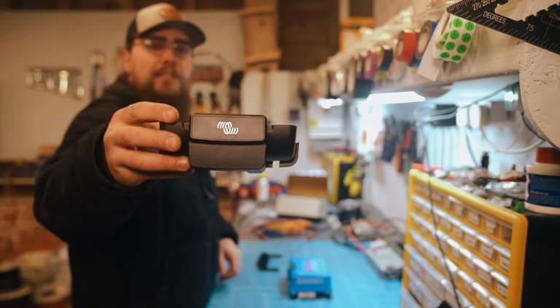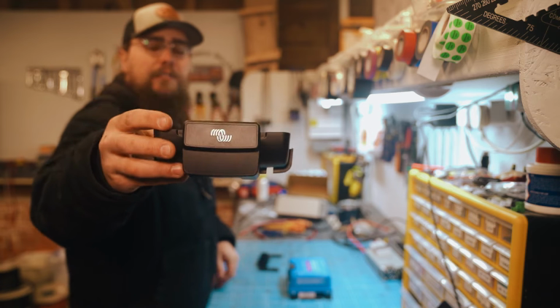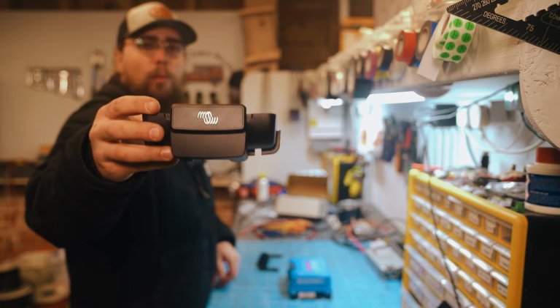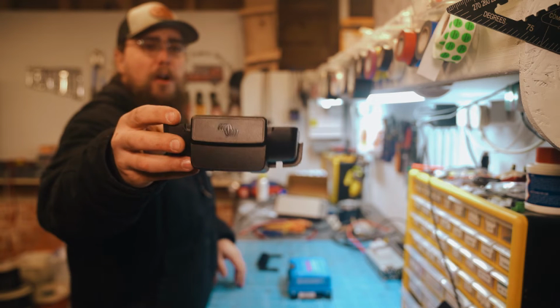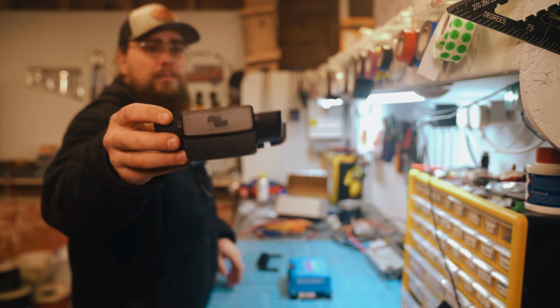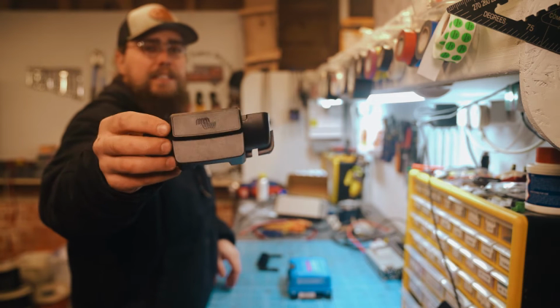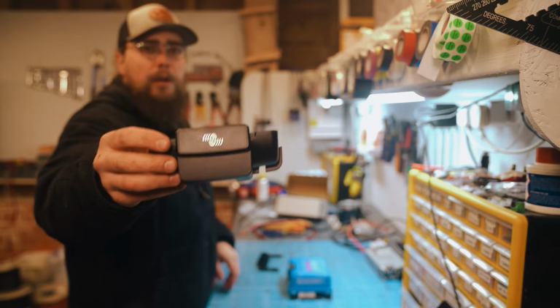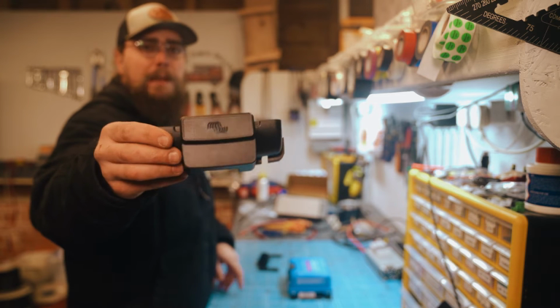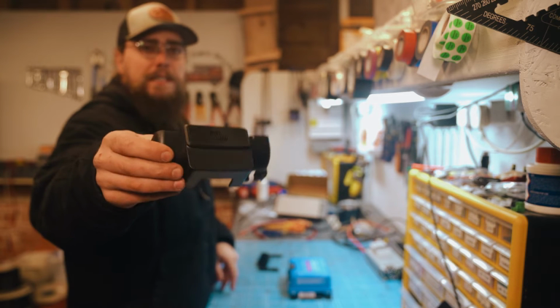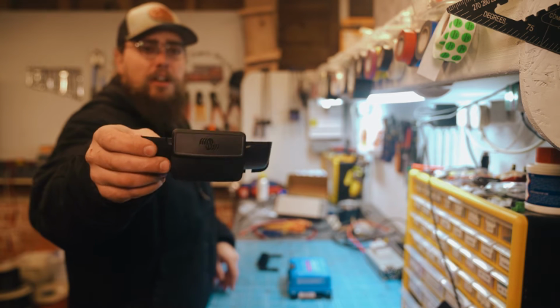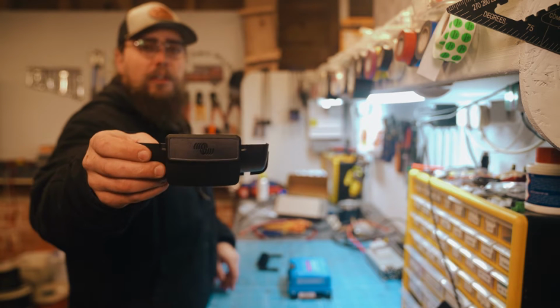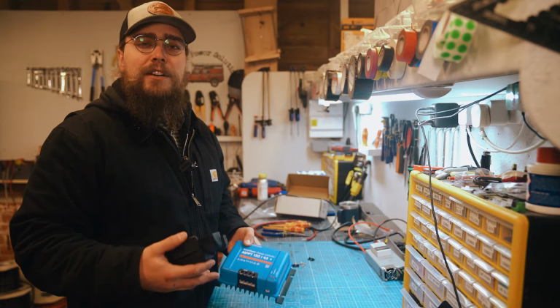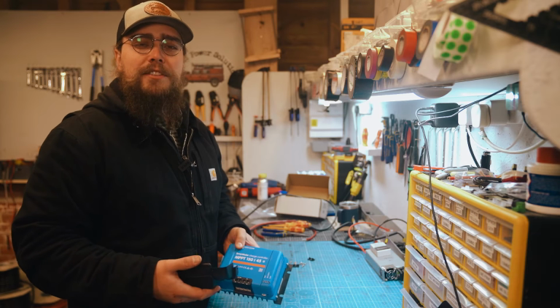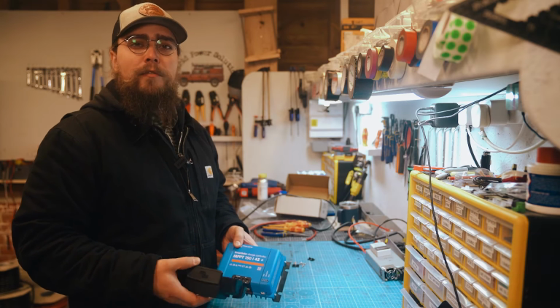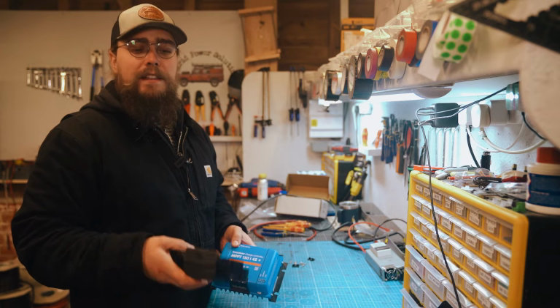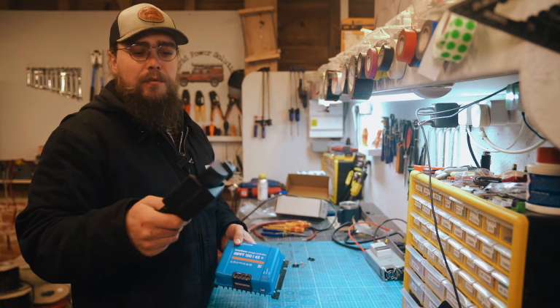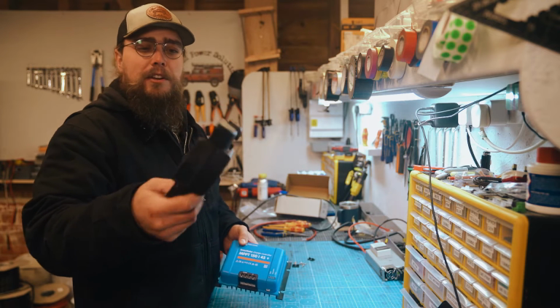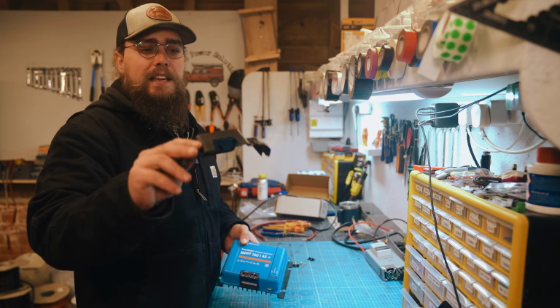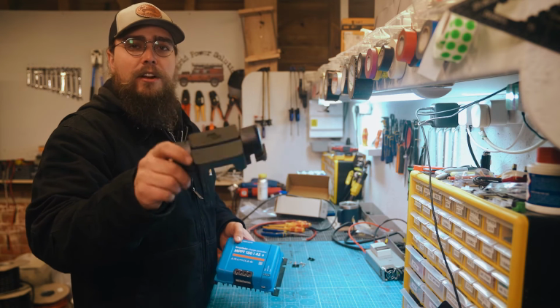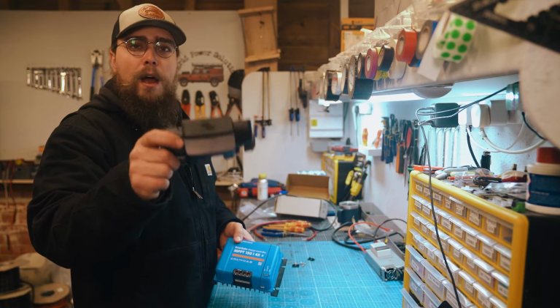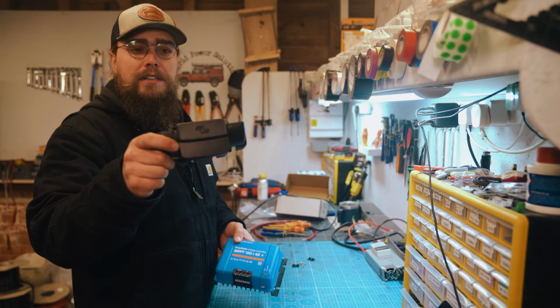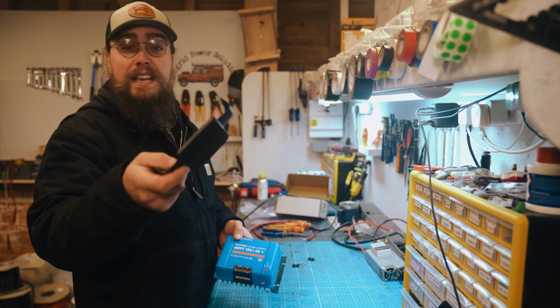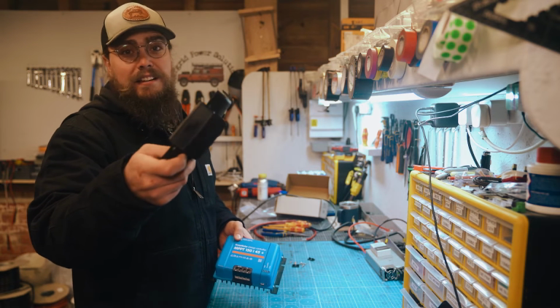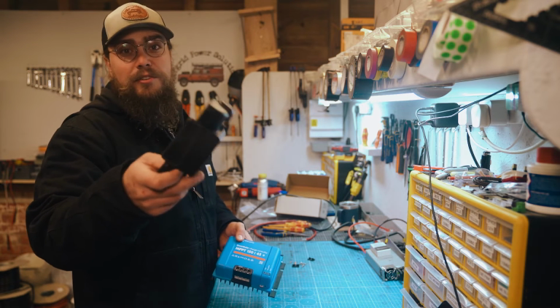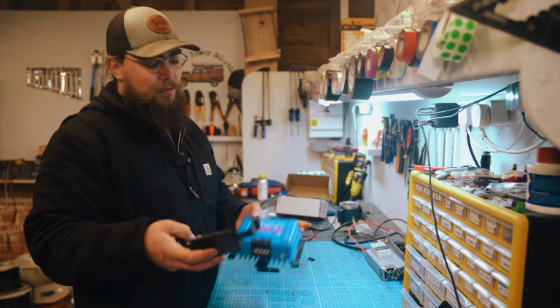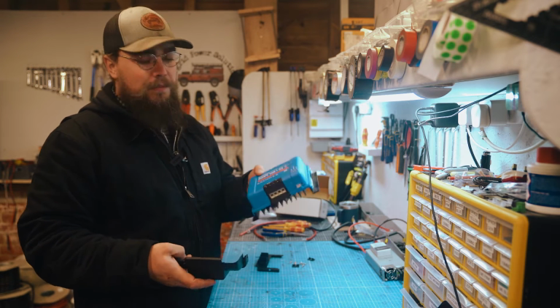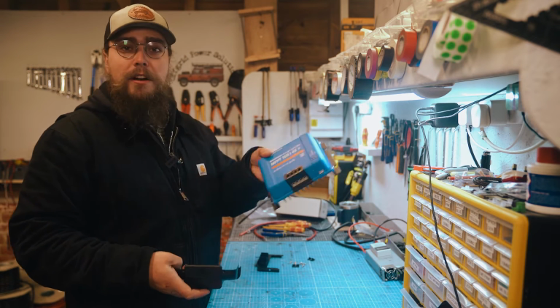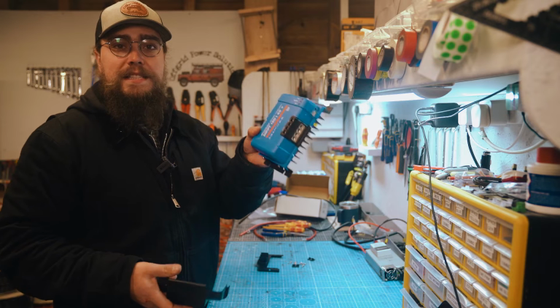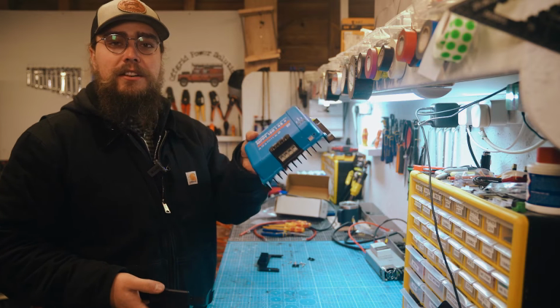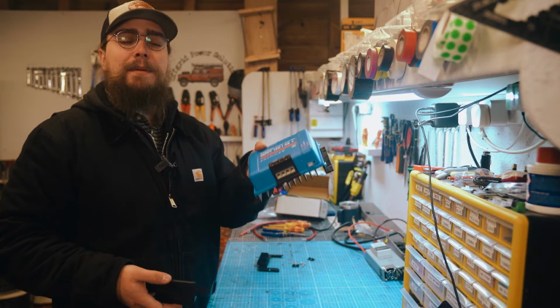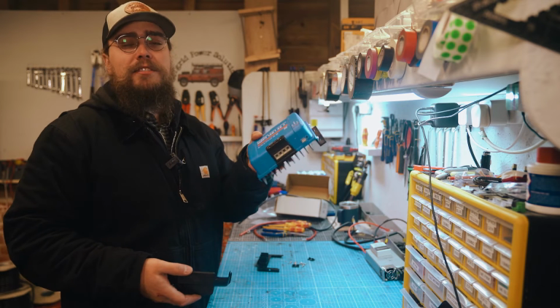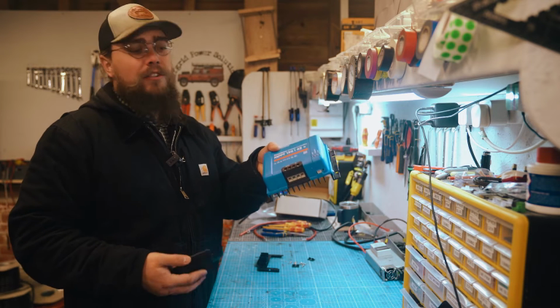Let's look at the Victron Wirebox Protector for the bottom of the MPPT charge controller. Hey folks, I'm Nigel from Off Grid, and in this video we're going to be looking at the Victron Wirebox Protector, which goes on the bottom of the Smart Solar MPPT charge controller.